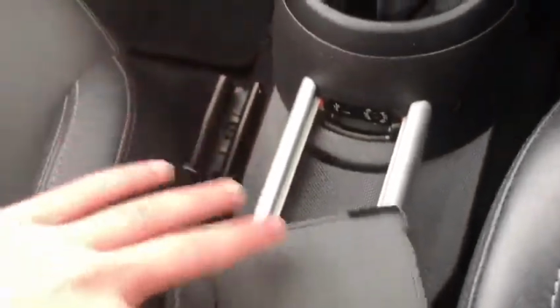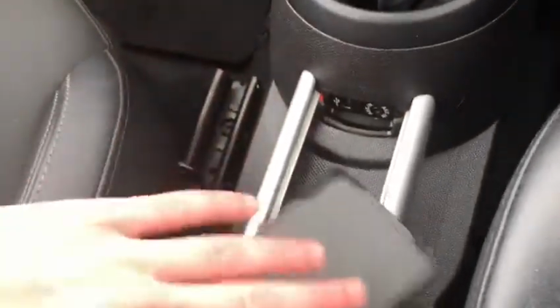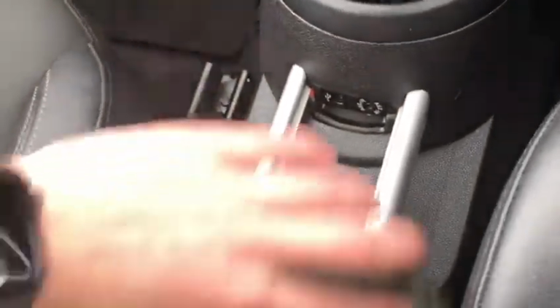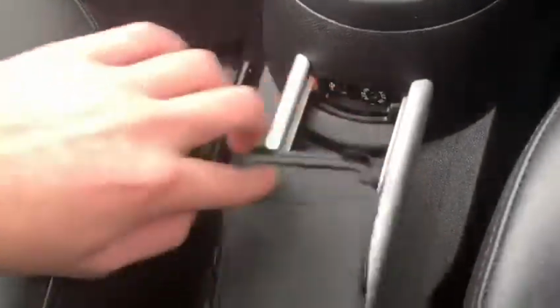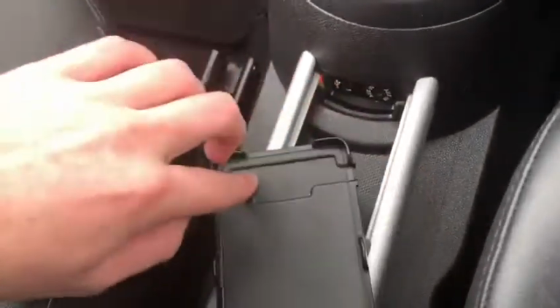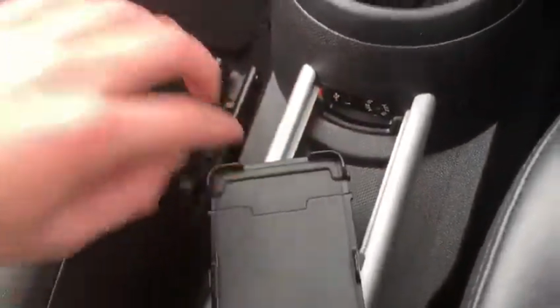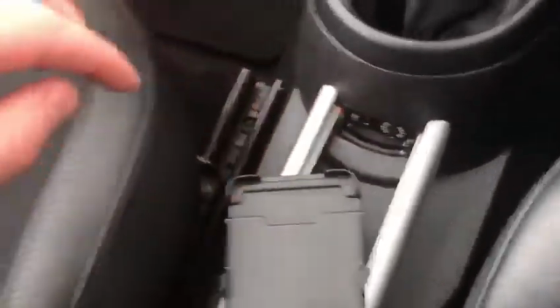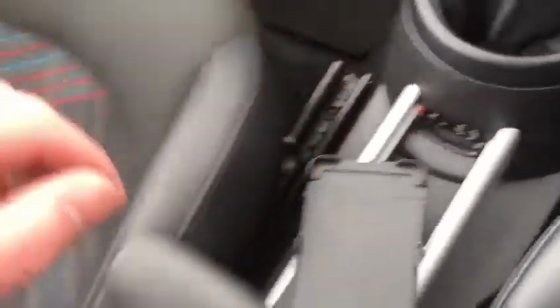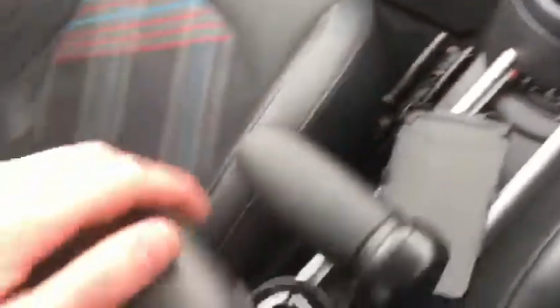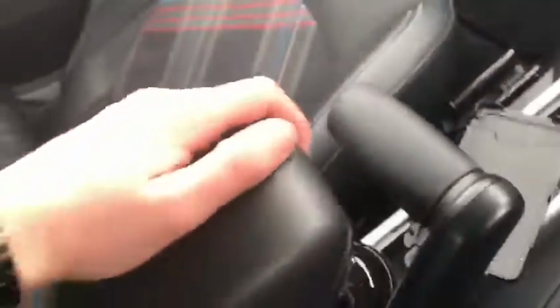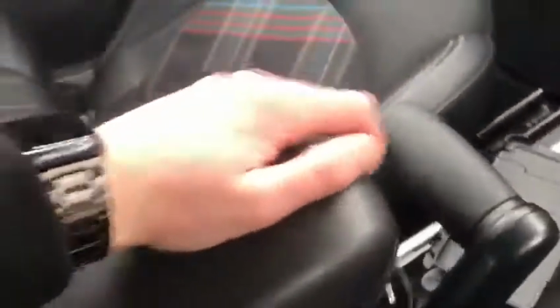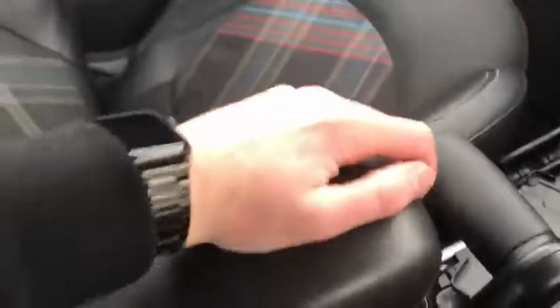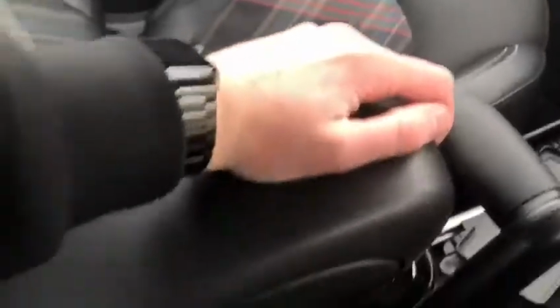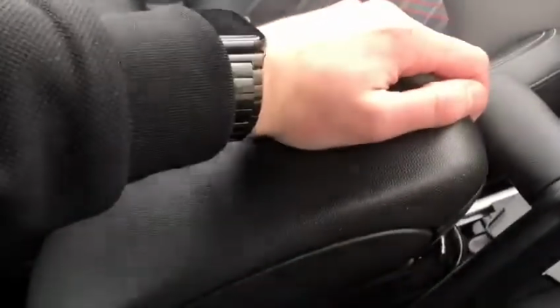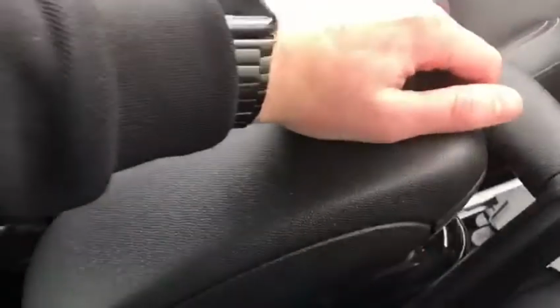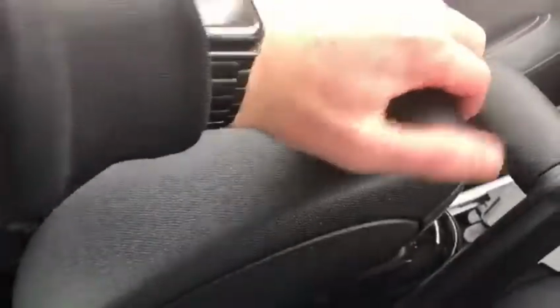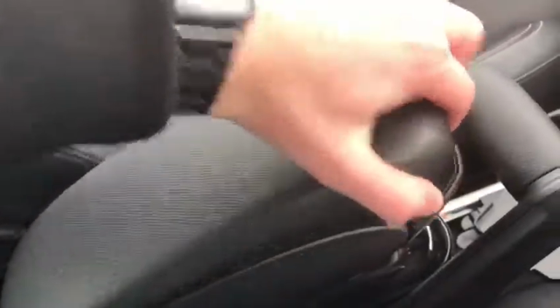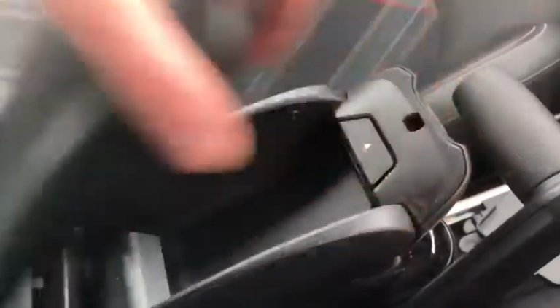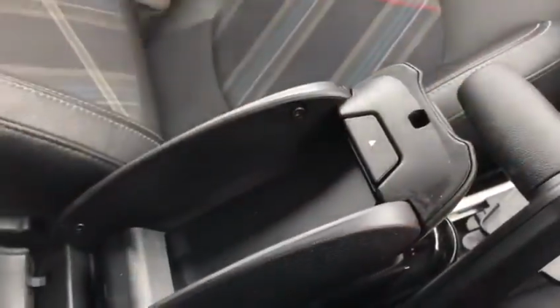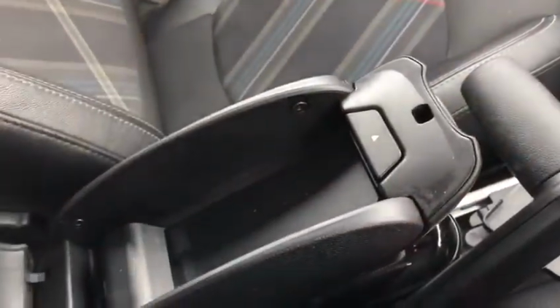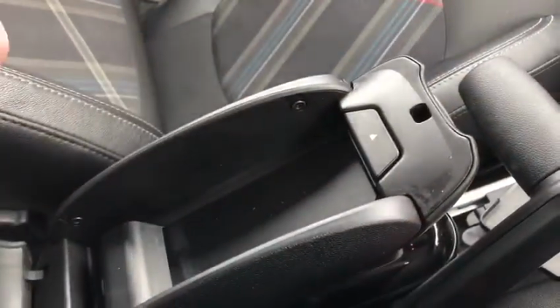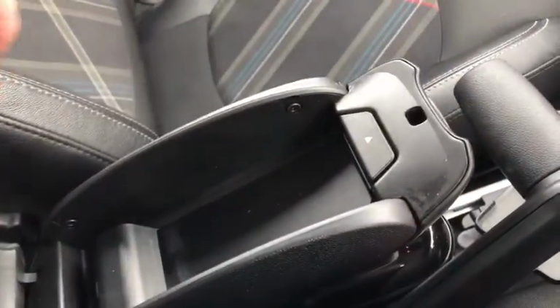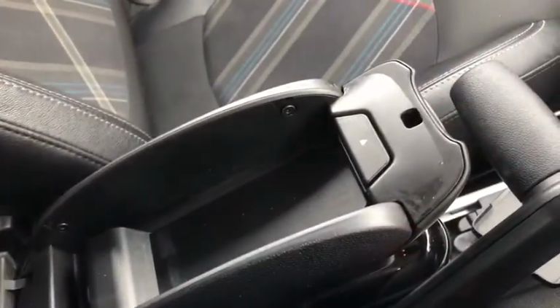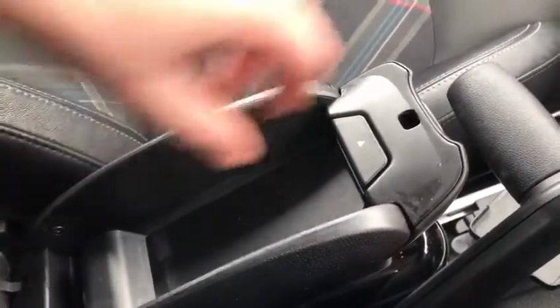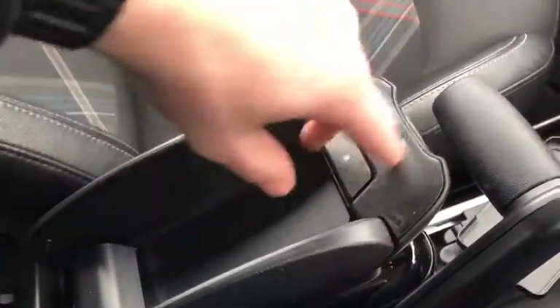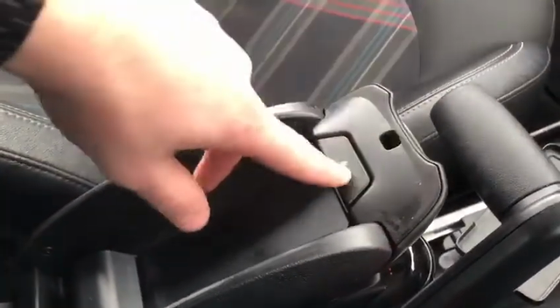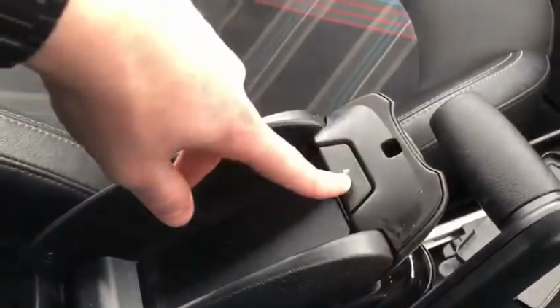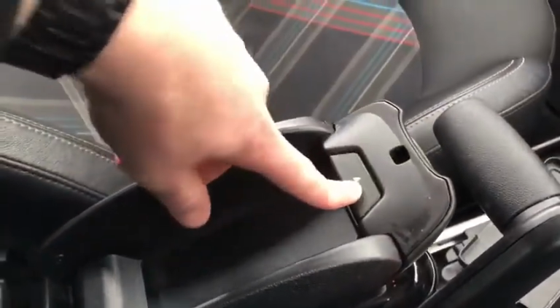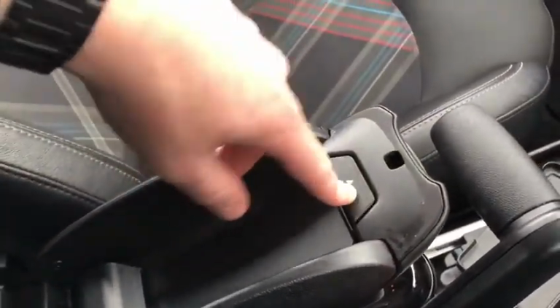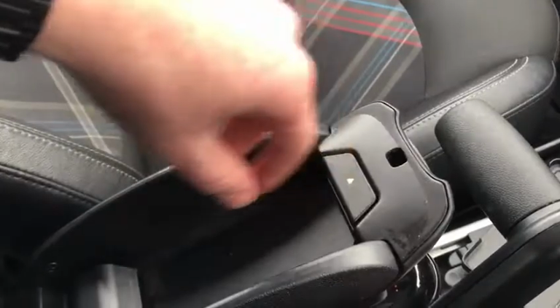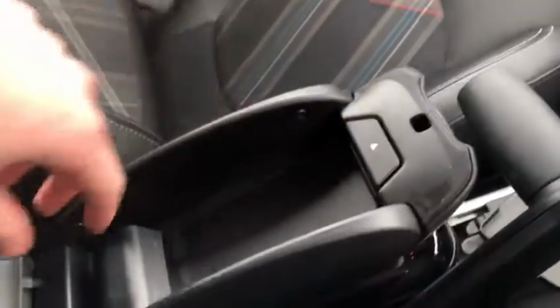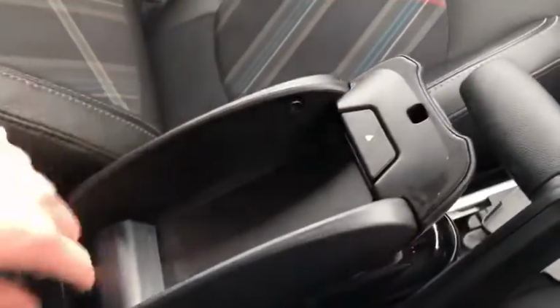There's a USB and AUX just here, along with a nice little phone holder — part of the upgraded storage pack. We've also got this lovely leather armrest, part of that chilli pack again.